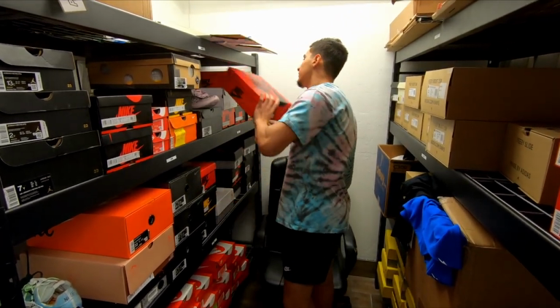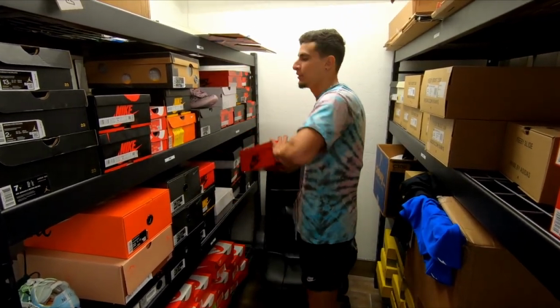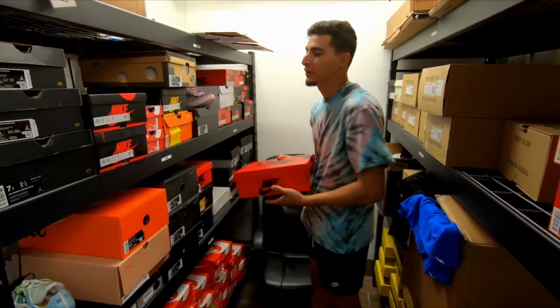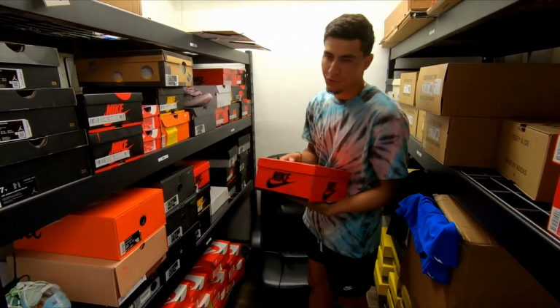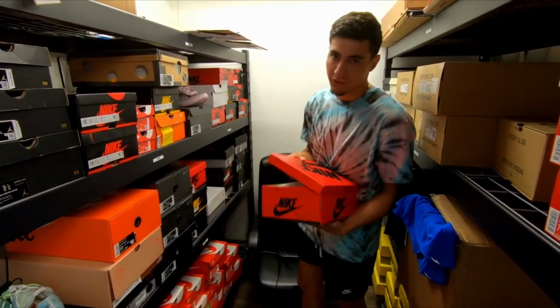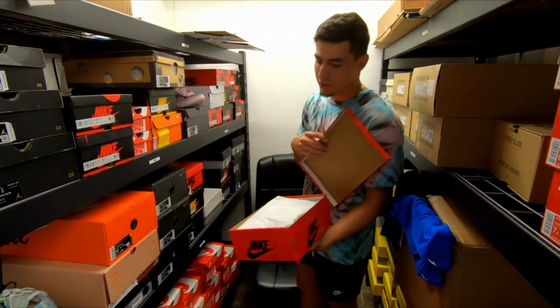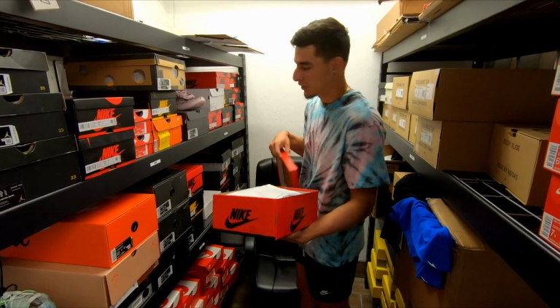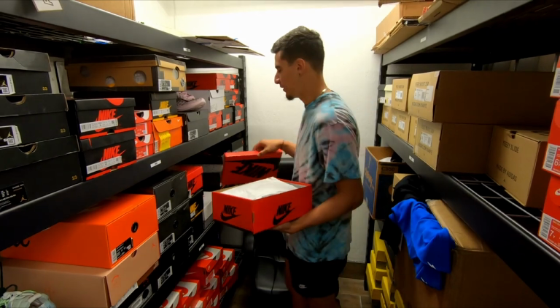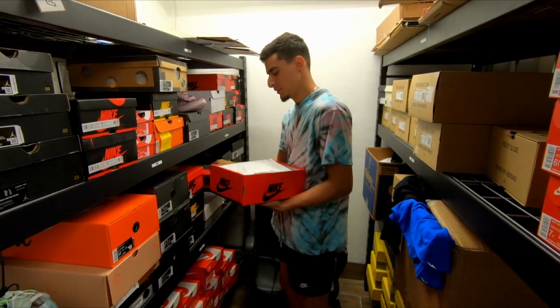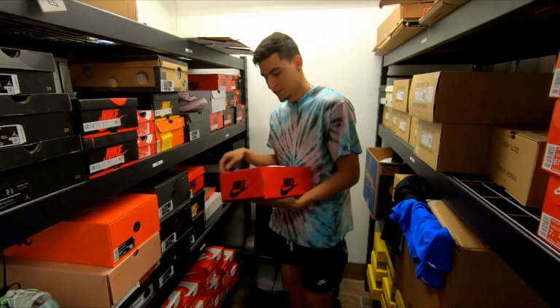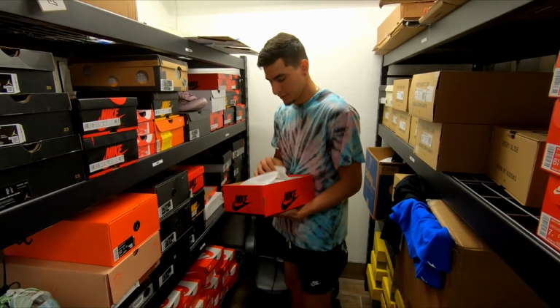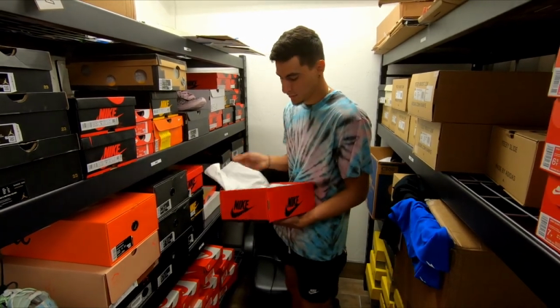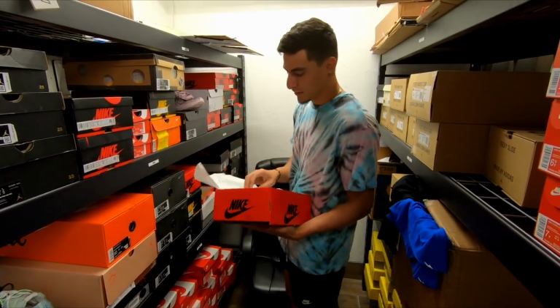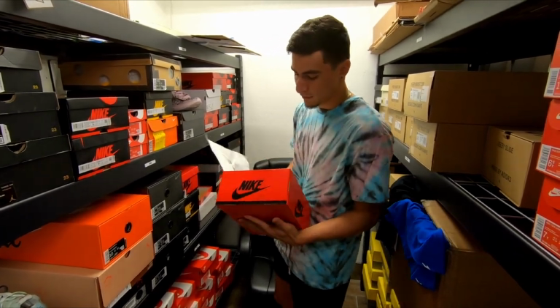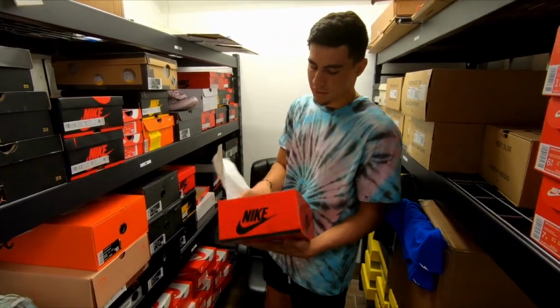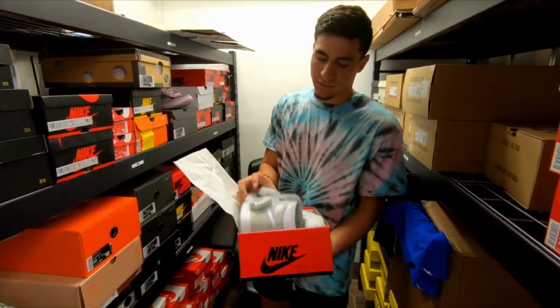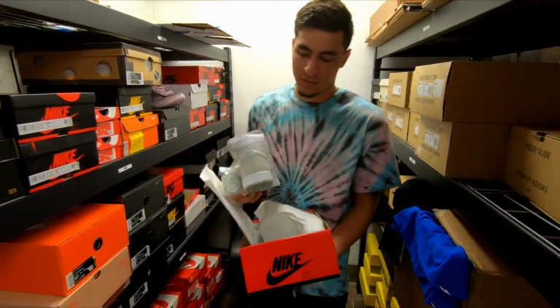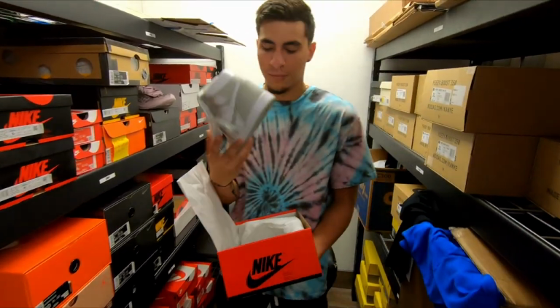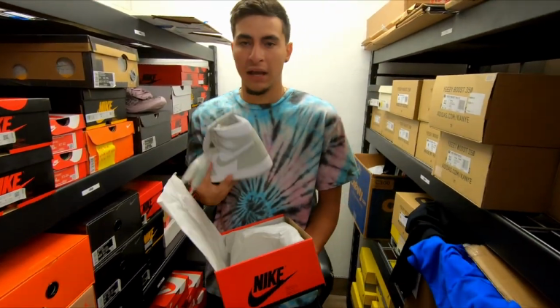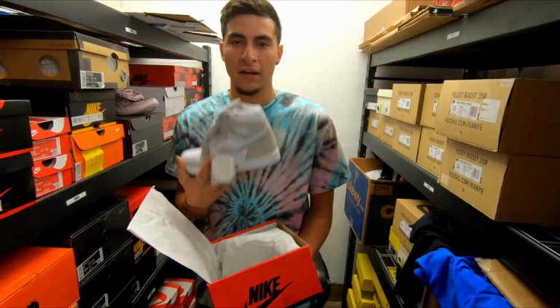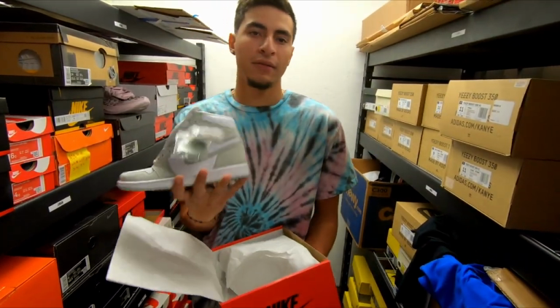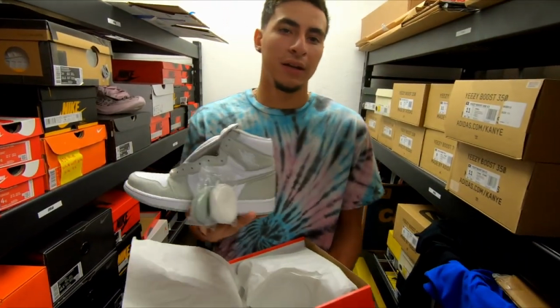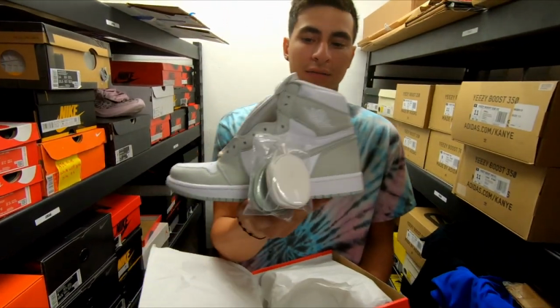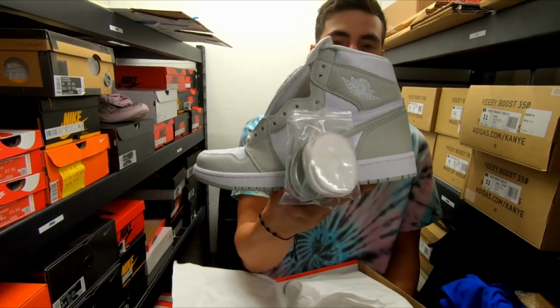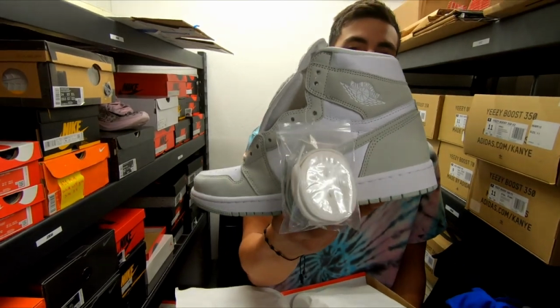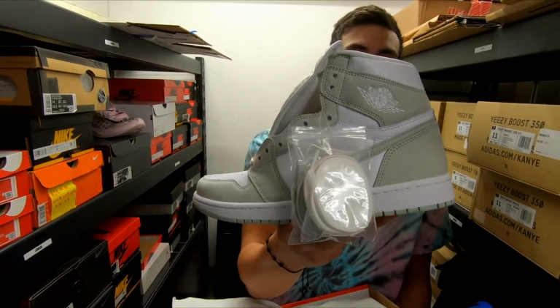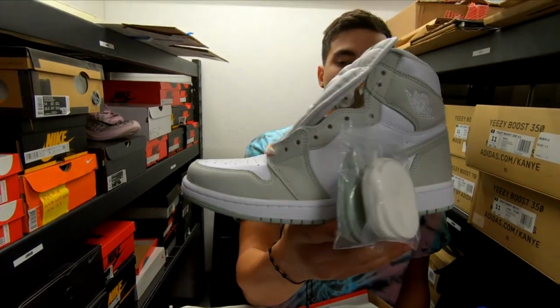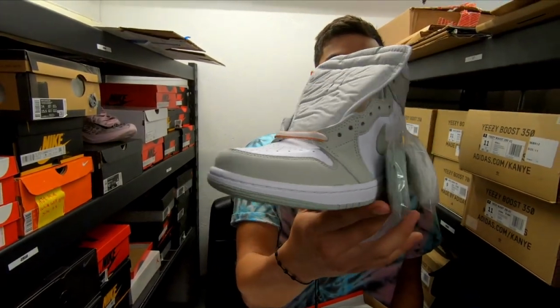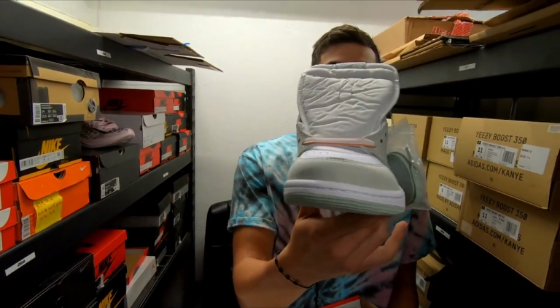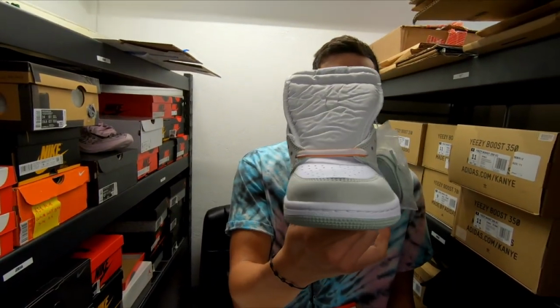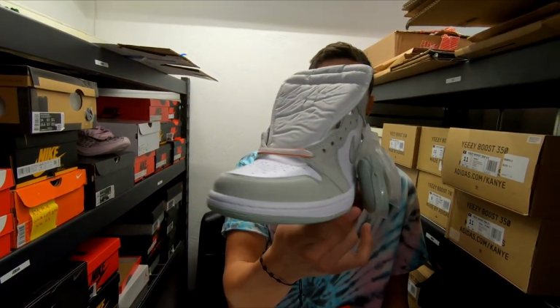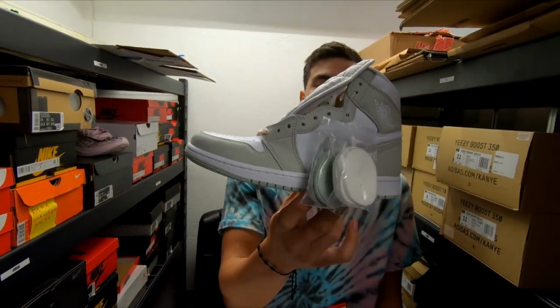We also have a really underrated shoe in my opinion — the Seafoam. Got sizes 8, 8.5, and 9.5. It's a beautiful shoe, great for women.